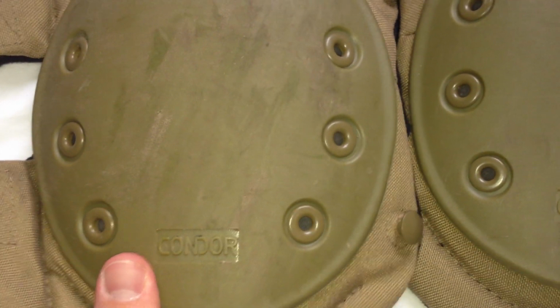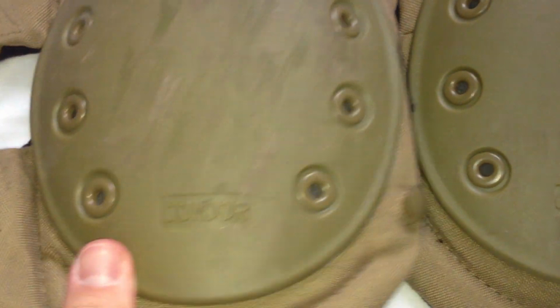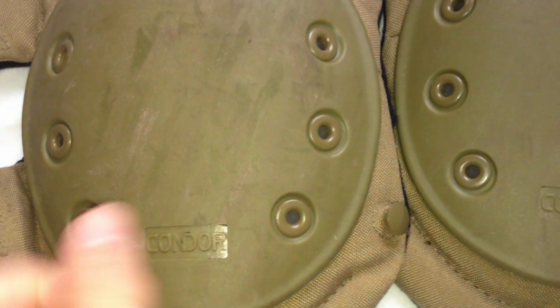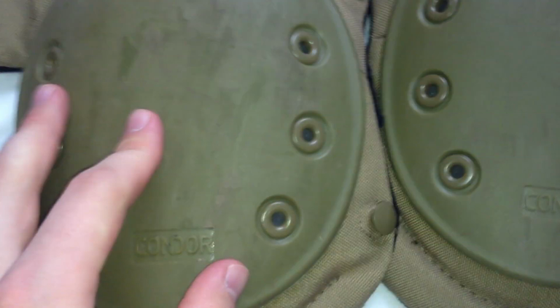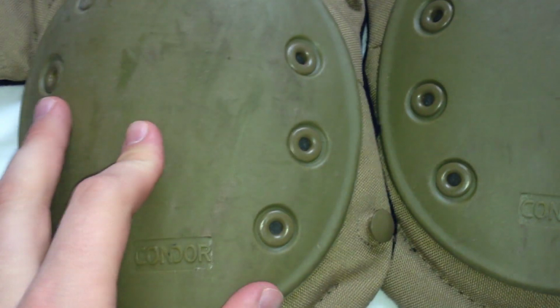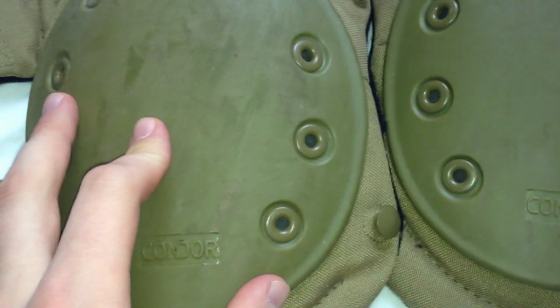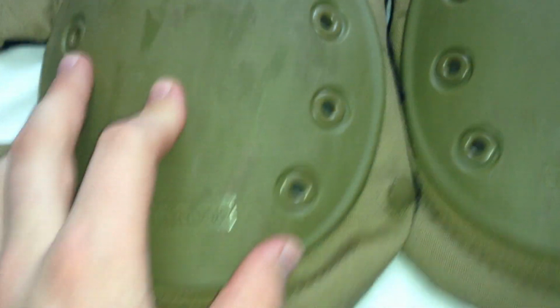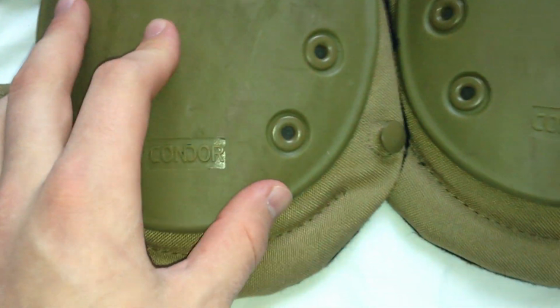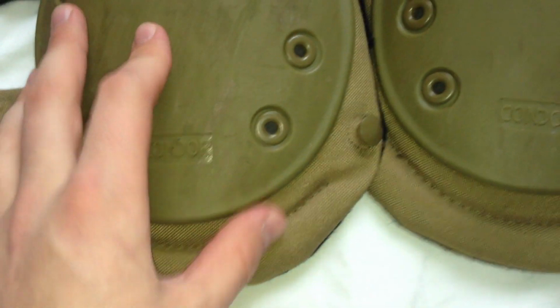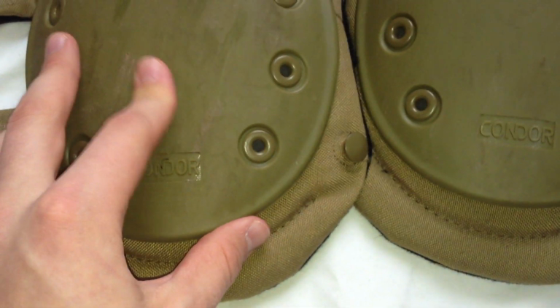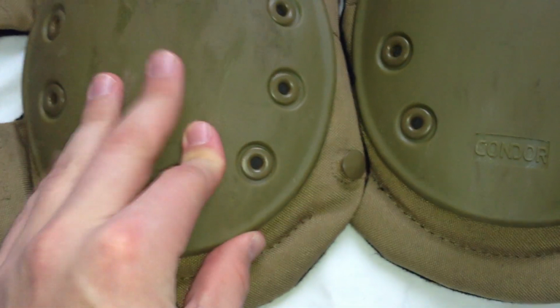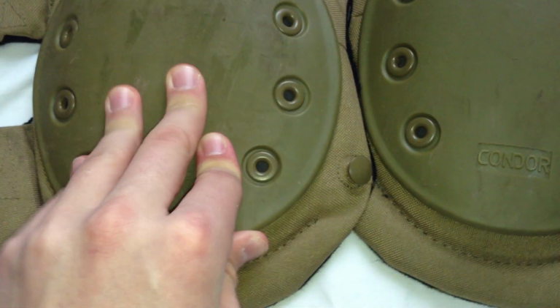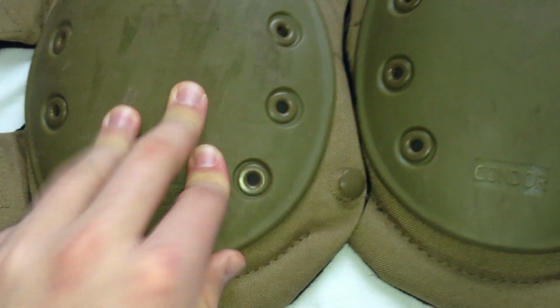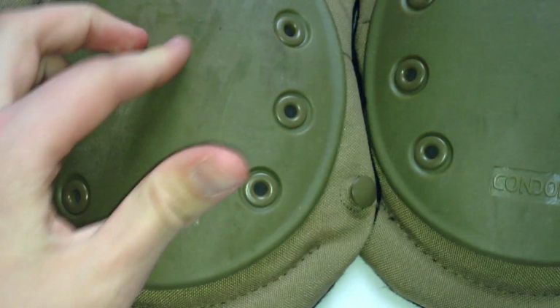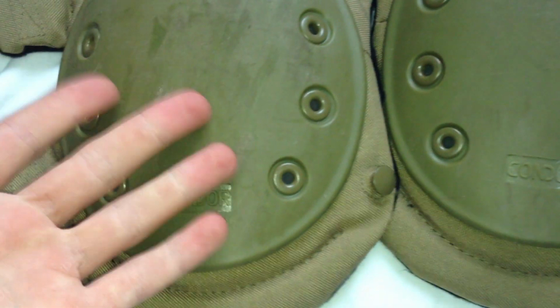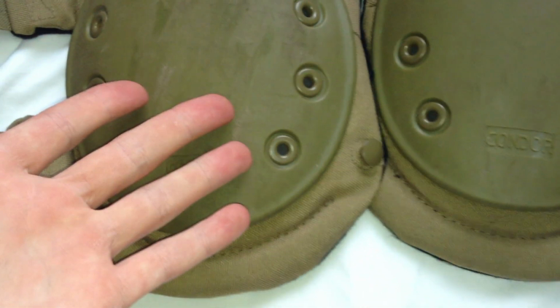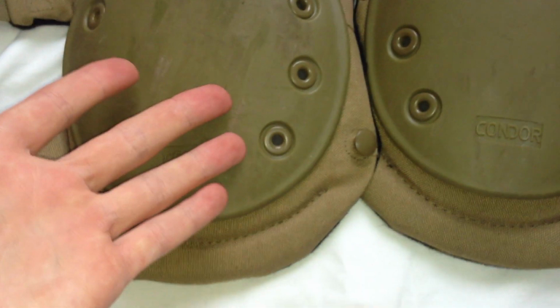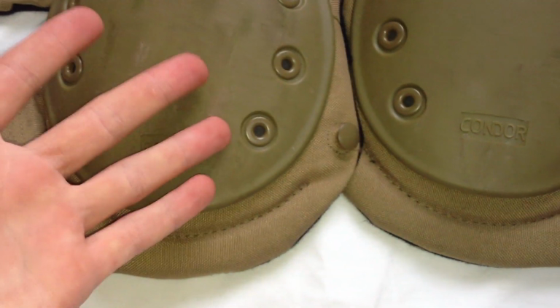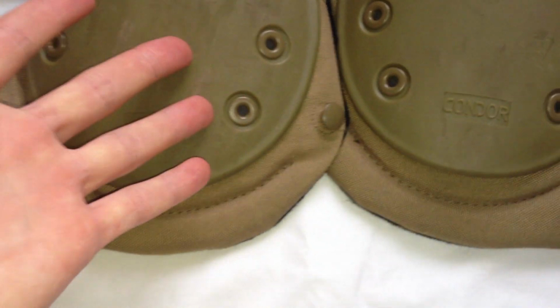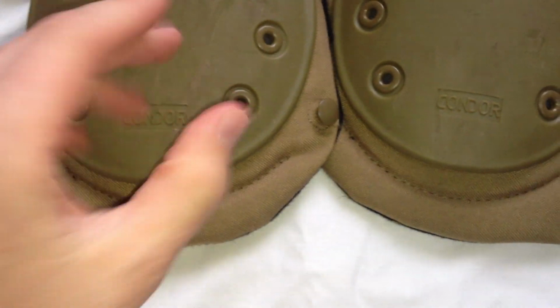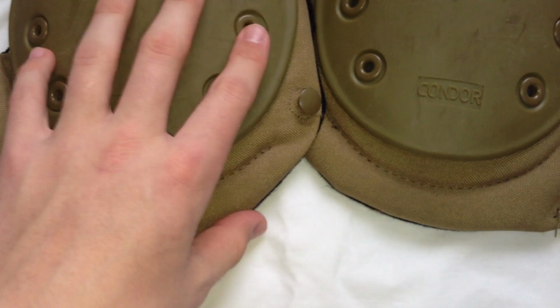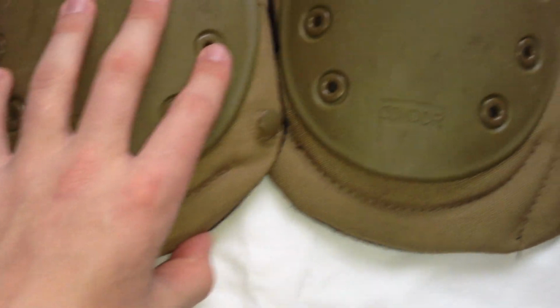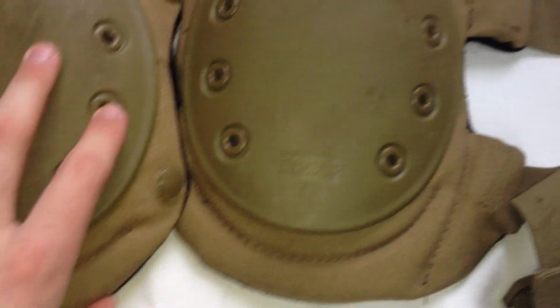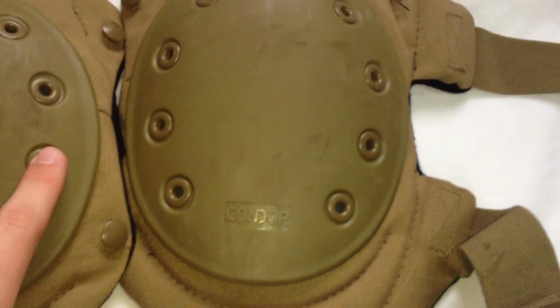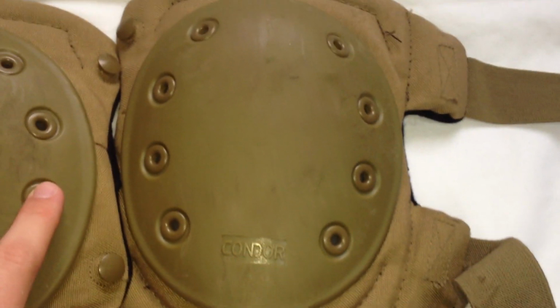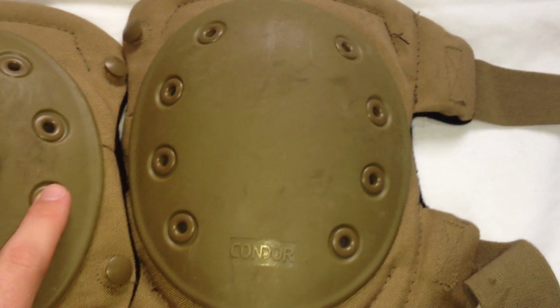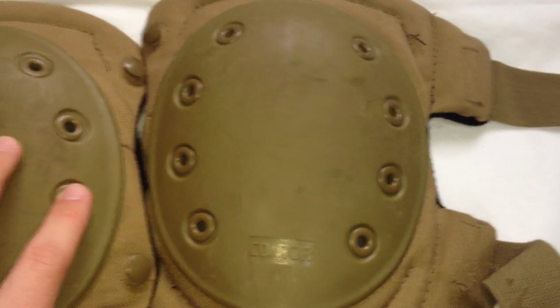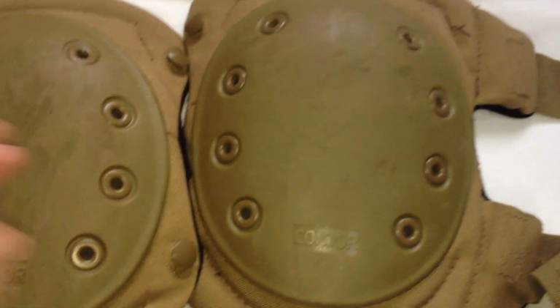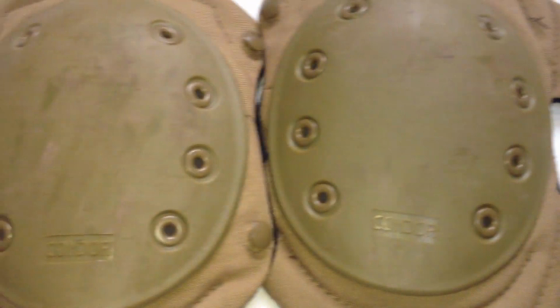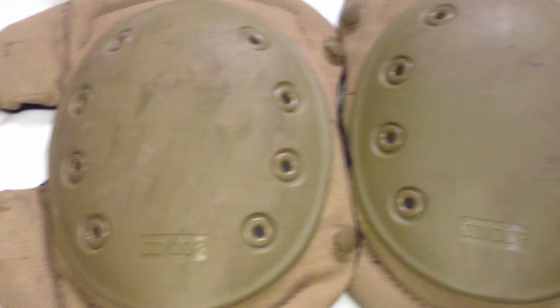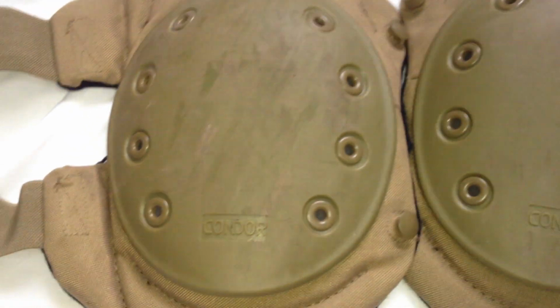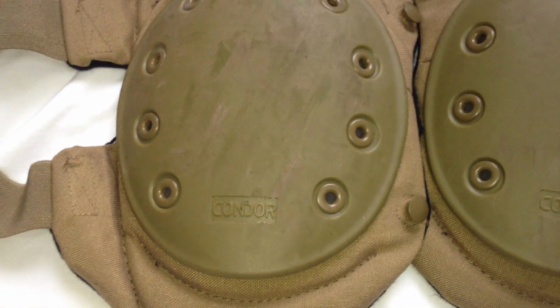I would probably give these a 3 out of 5 just because of the whole knee slipping thing. I mean, they're knee pads — they're supposed to stay on your knees. Come on, shouldn't be that hard. But other than that they're really good build quality.